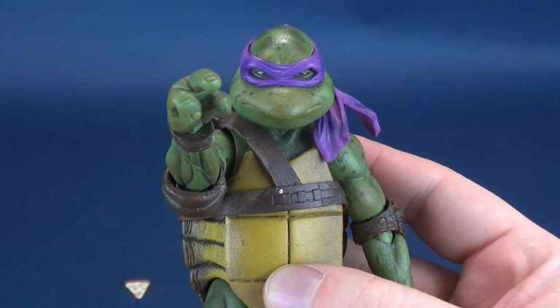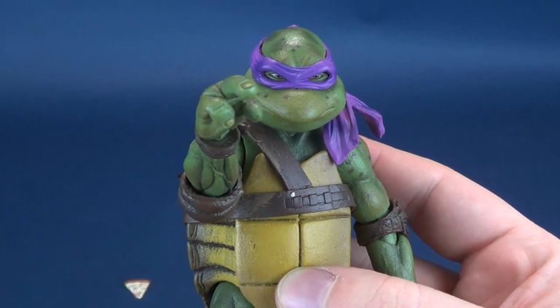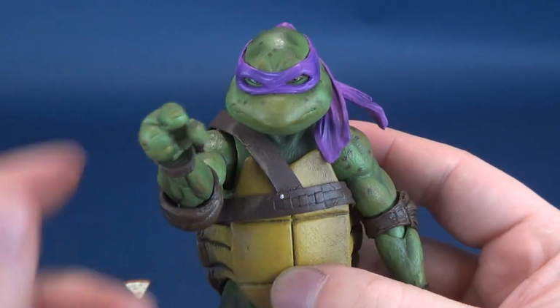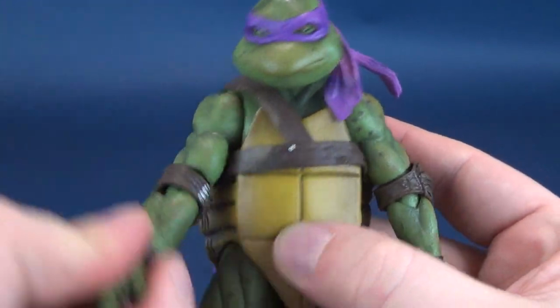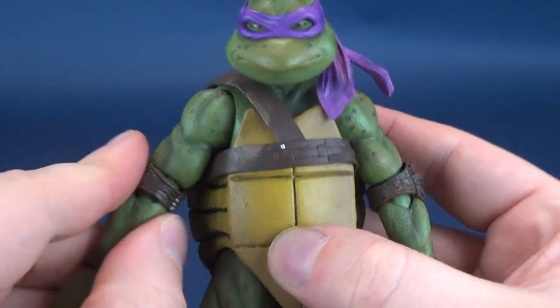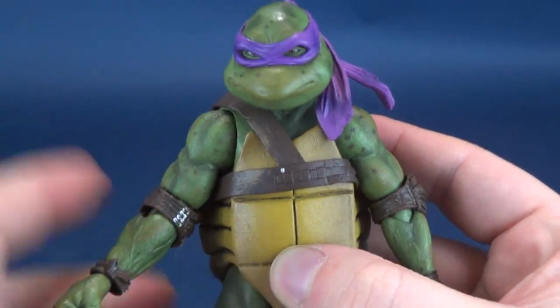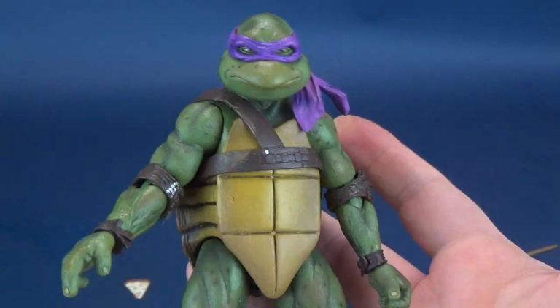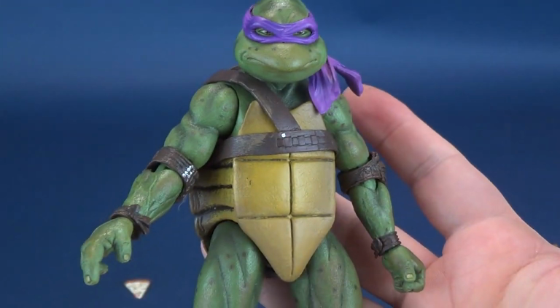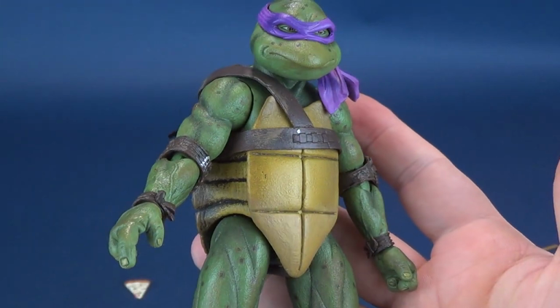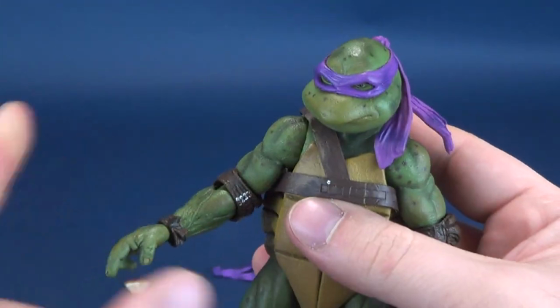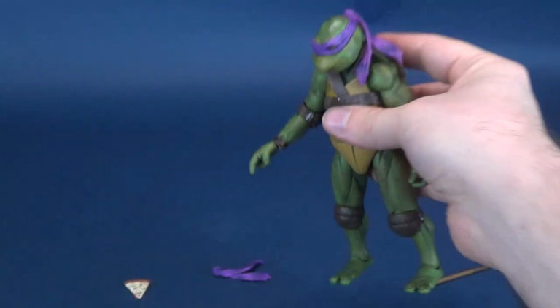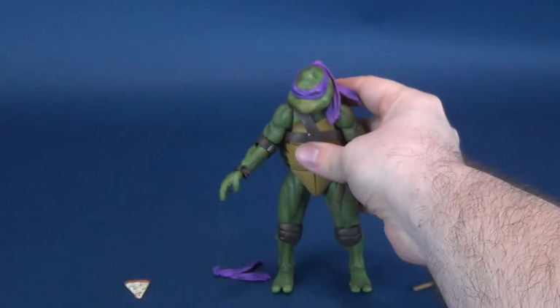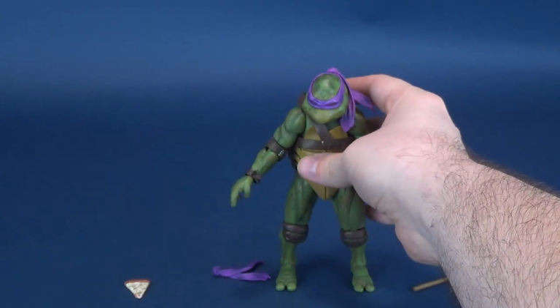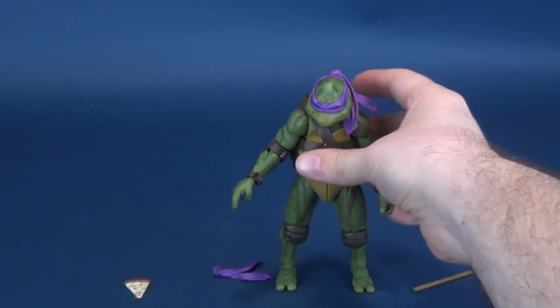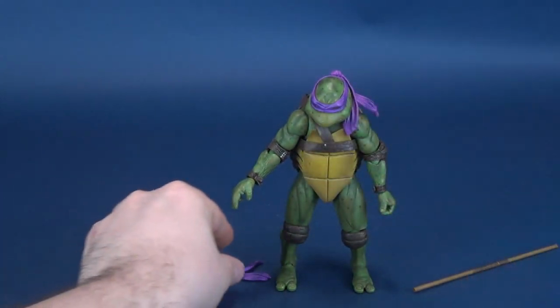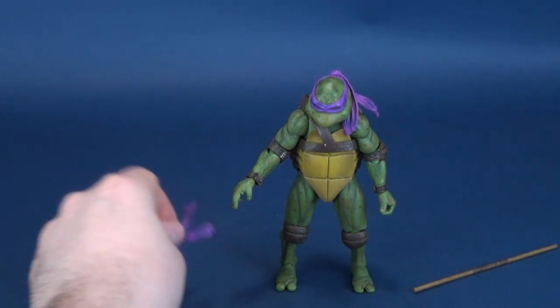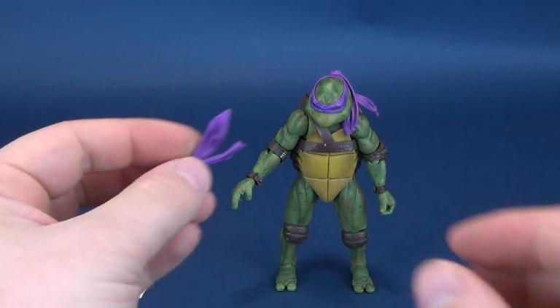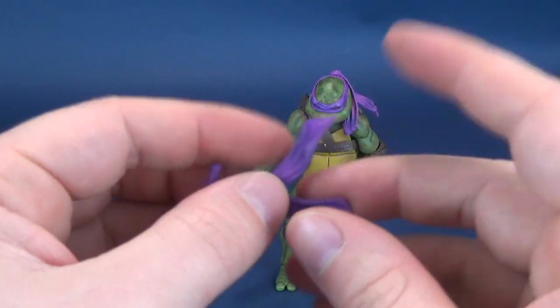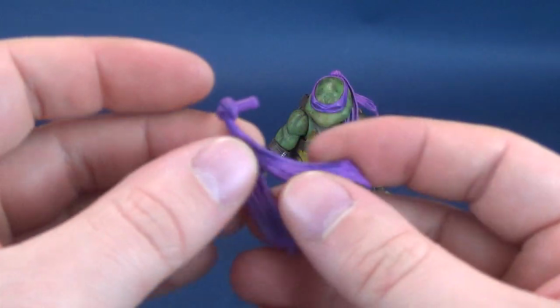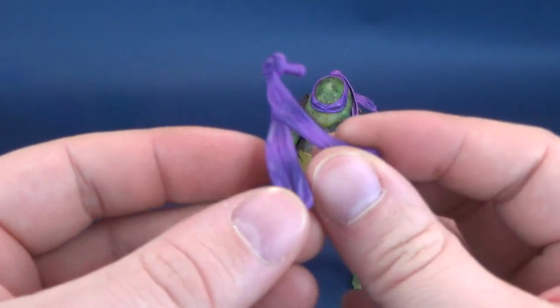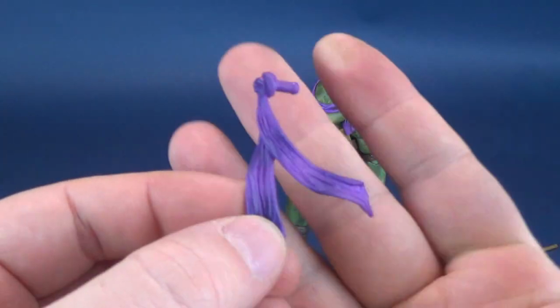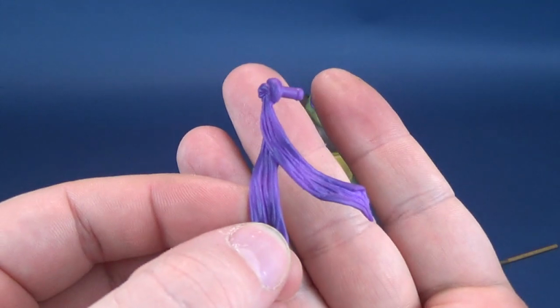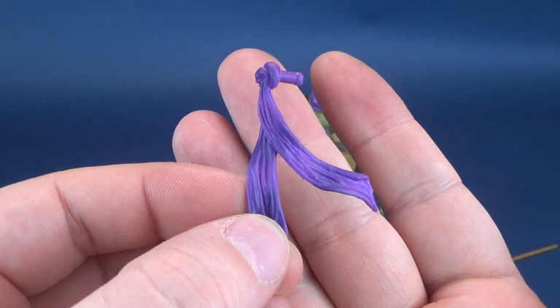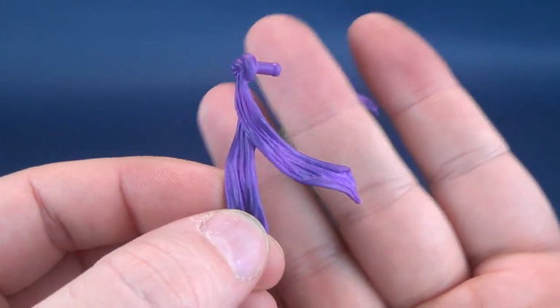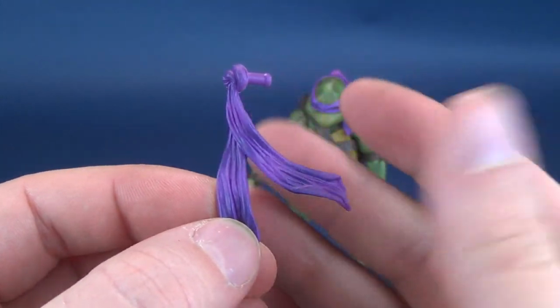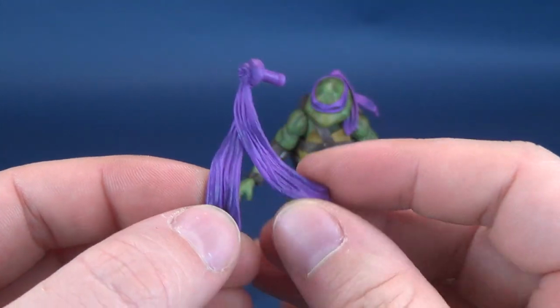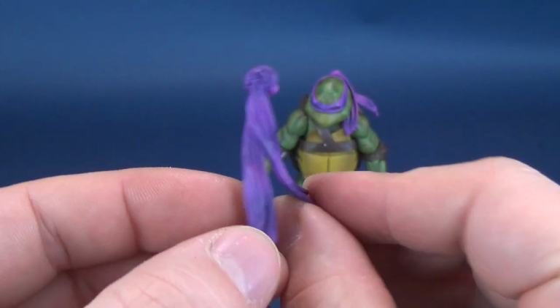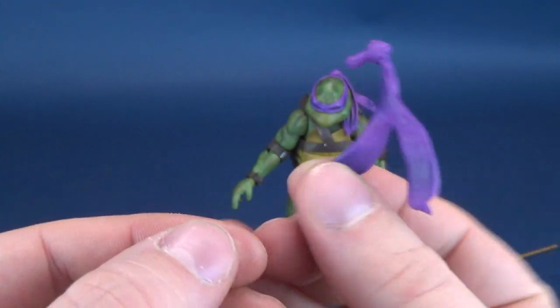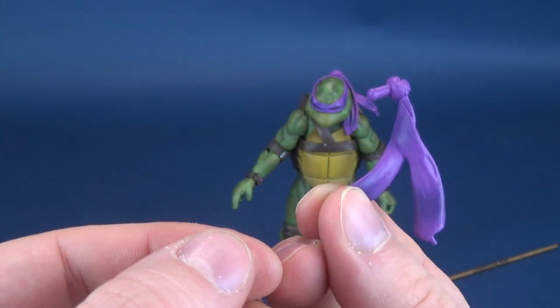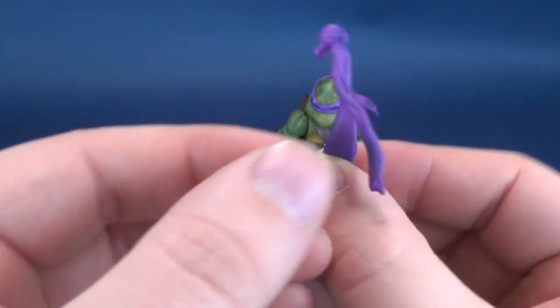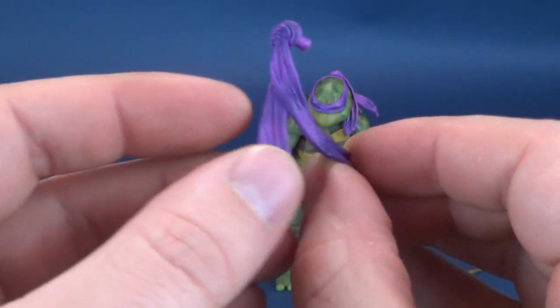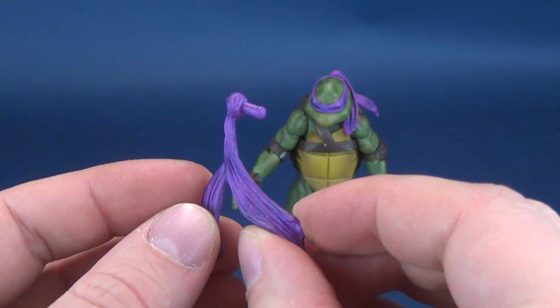He goes through the alphabet with Casey Jones. So there's that option there as well. One of the other cool accessories he comes included with, similar to Leo's, is the inverted version of the bandana.